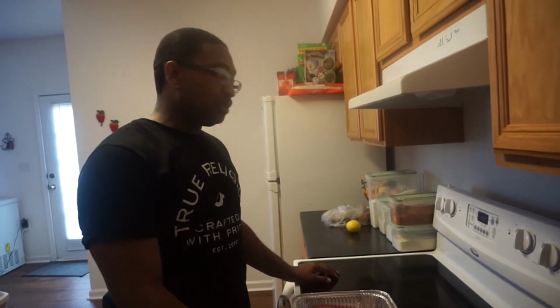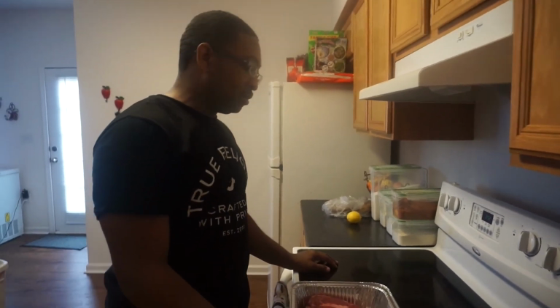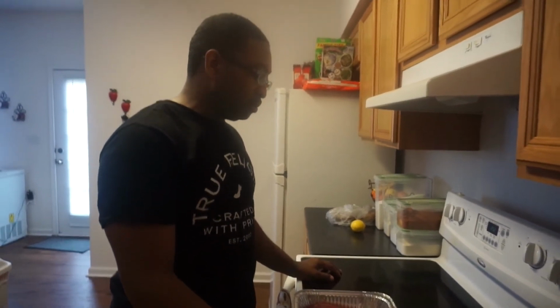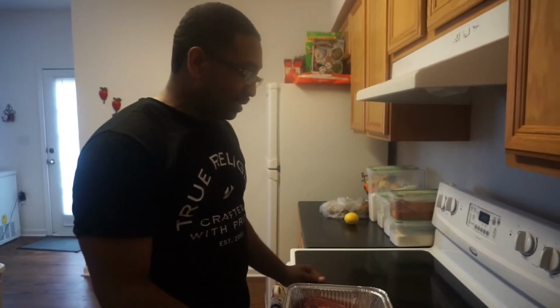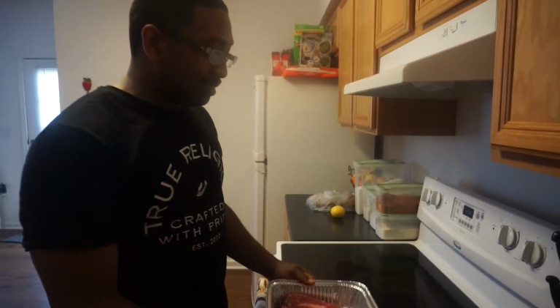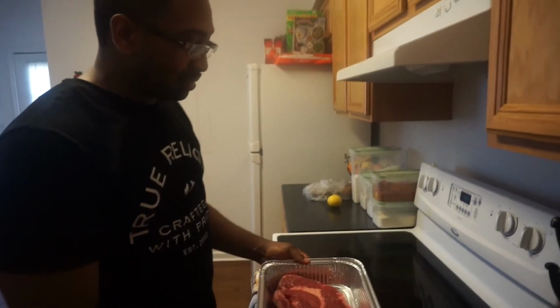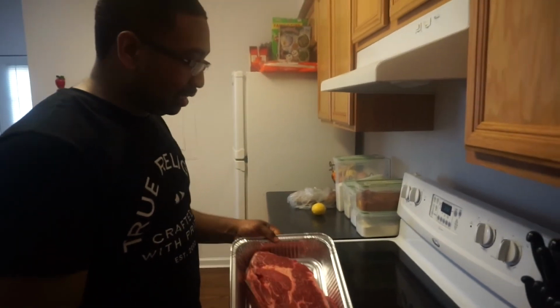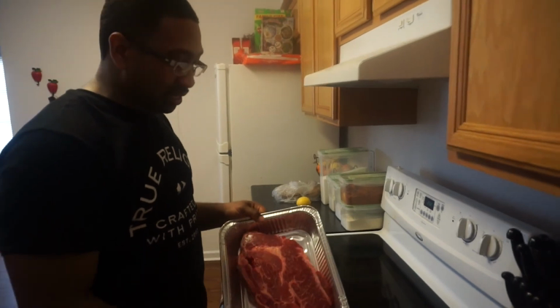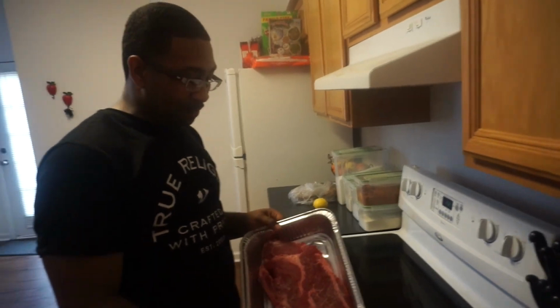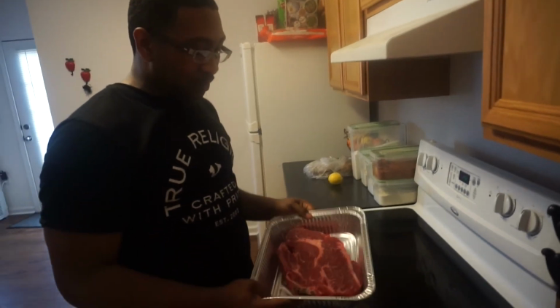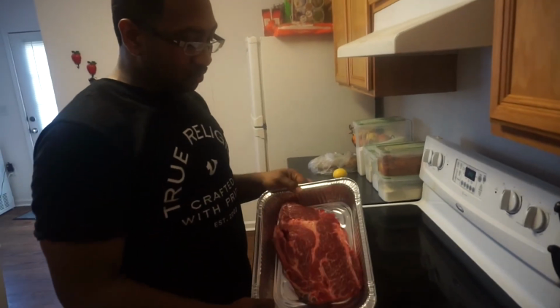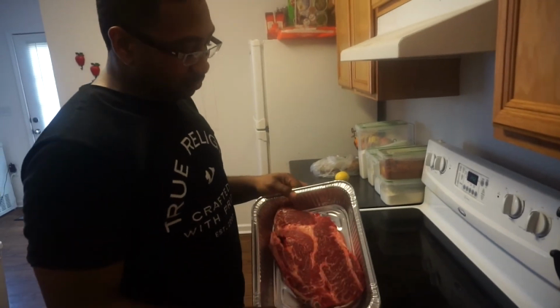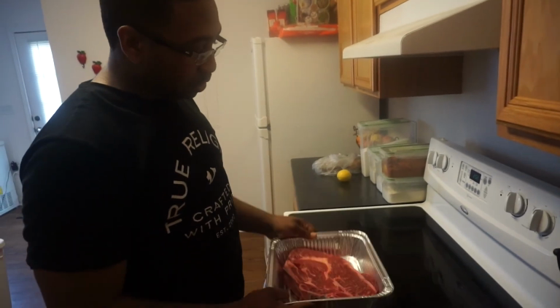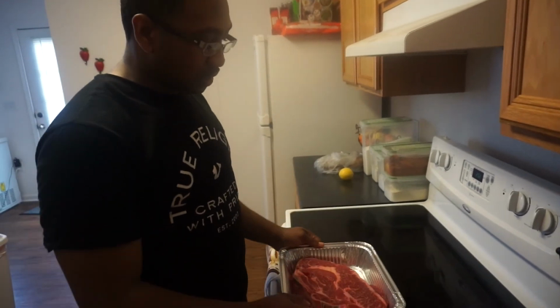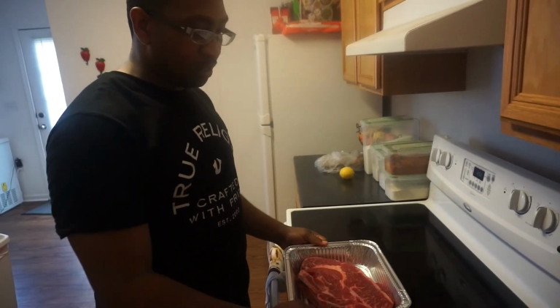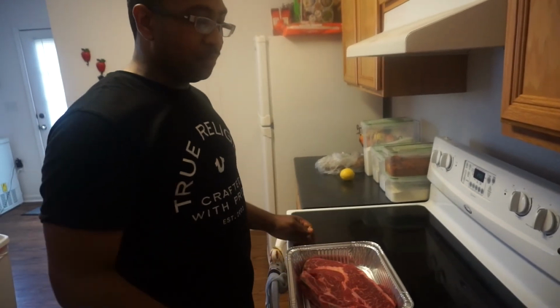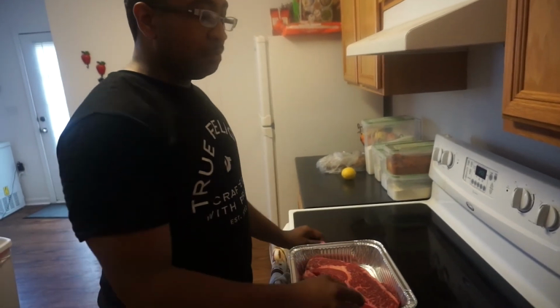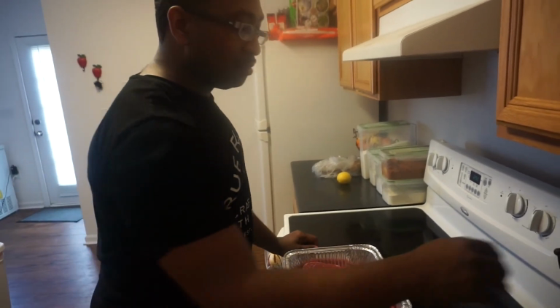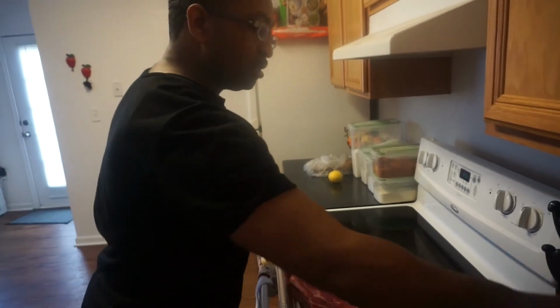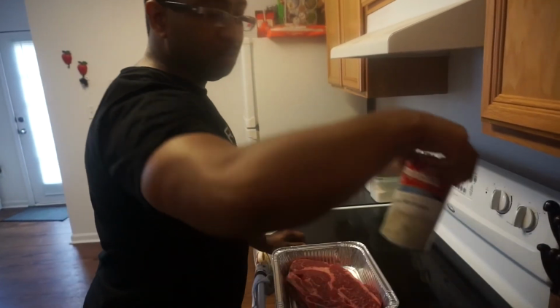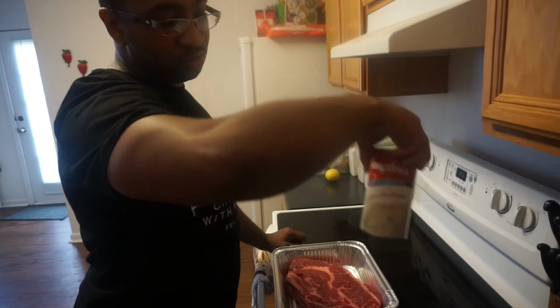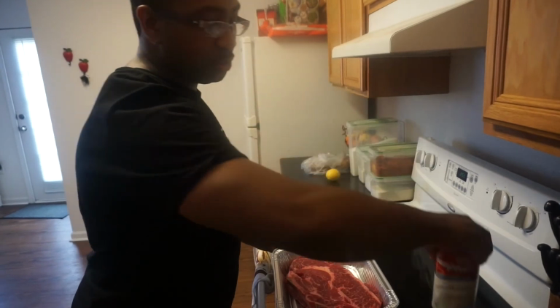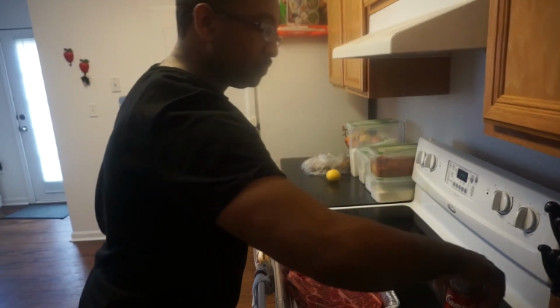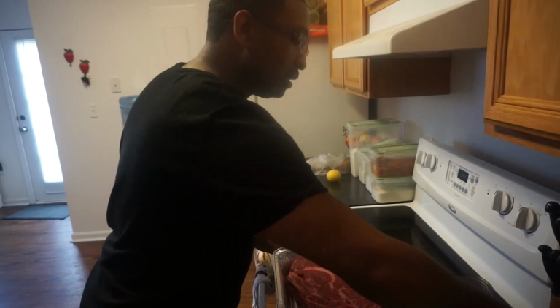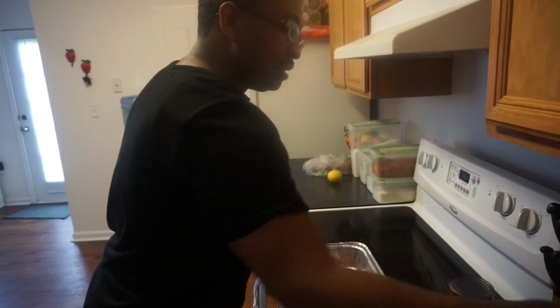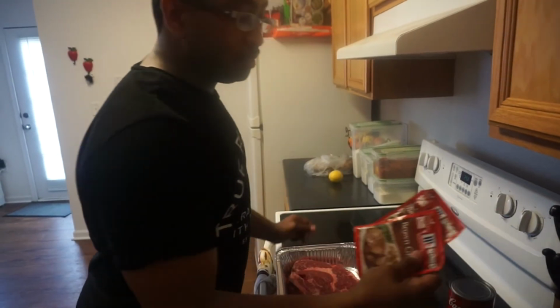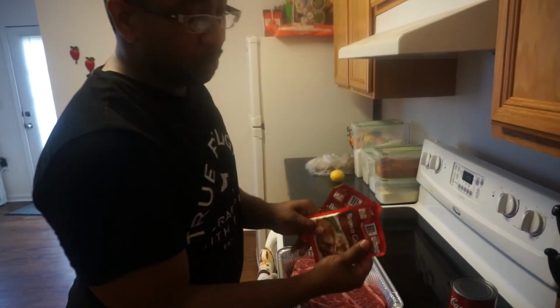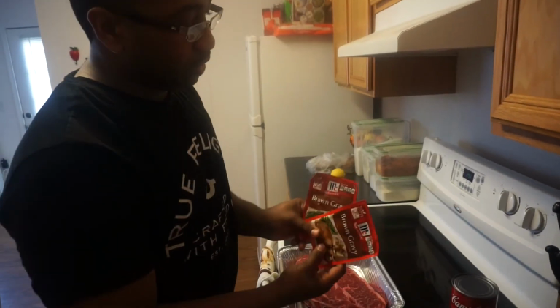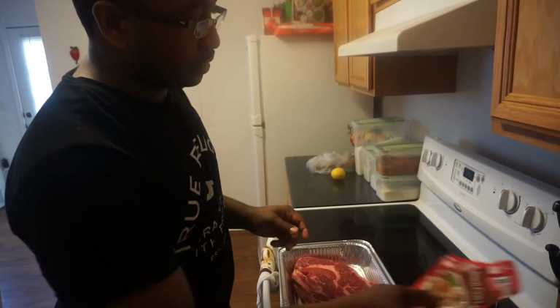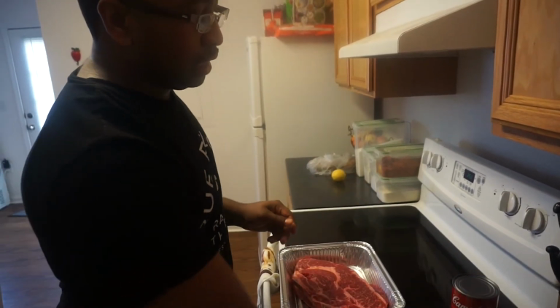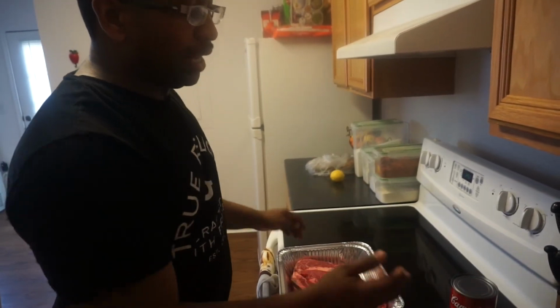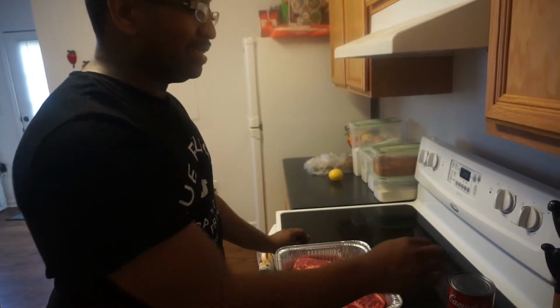What's up YouTube? Back at it again. Today we got some beef pot roast. I'm going to make it up with a little creamy mushroom soup and brown gravy — I'm going to add that in.